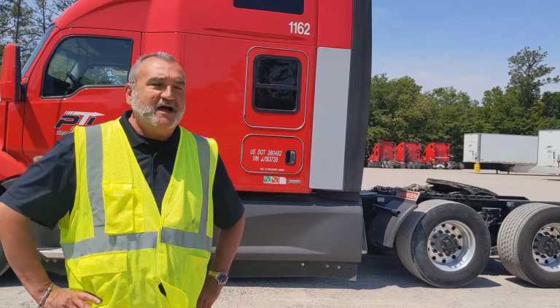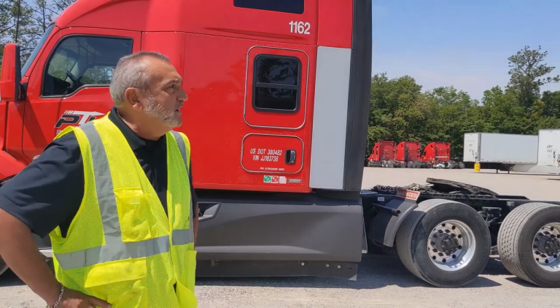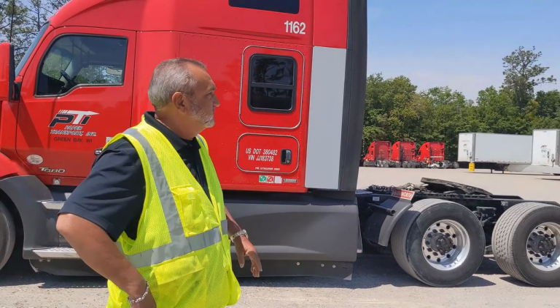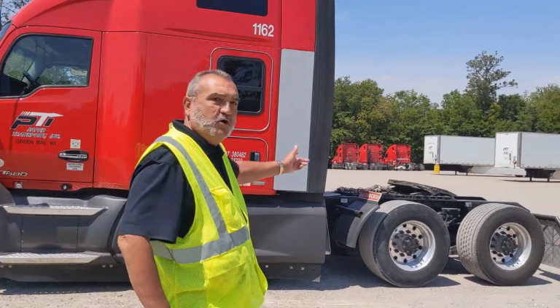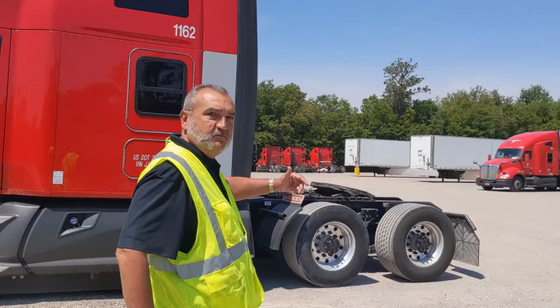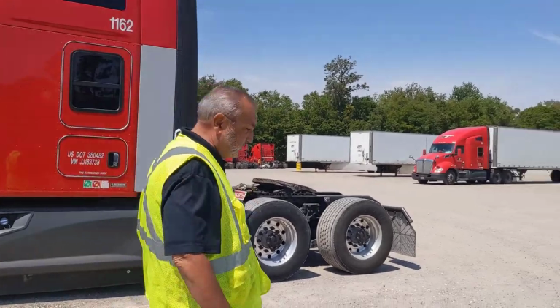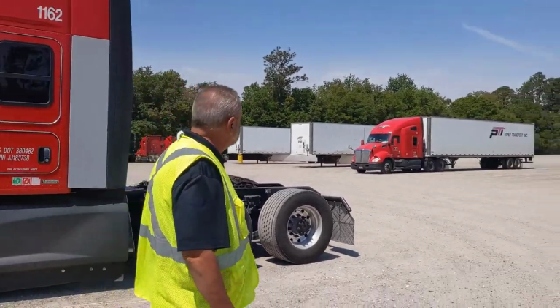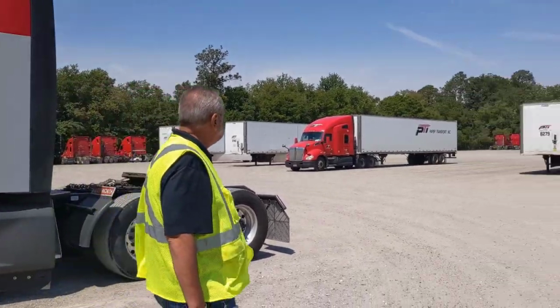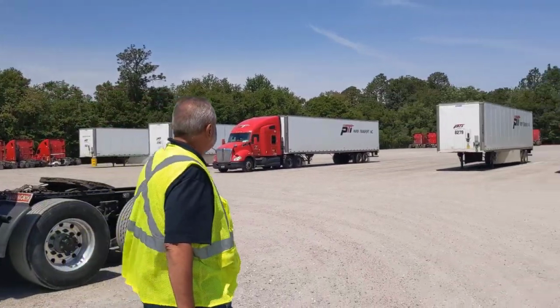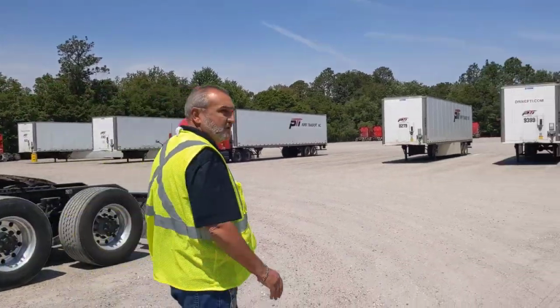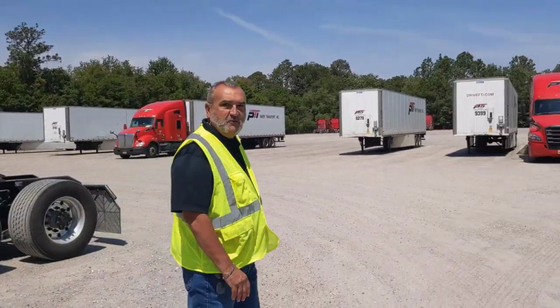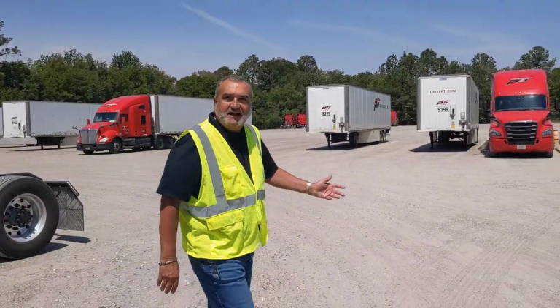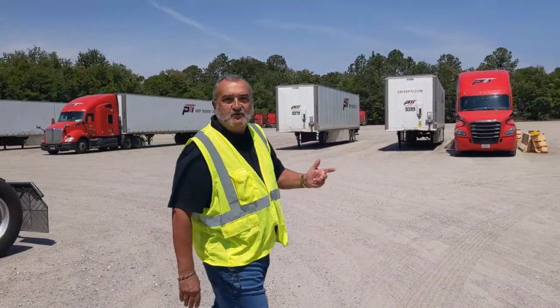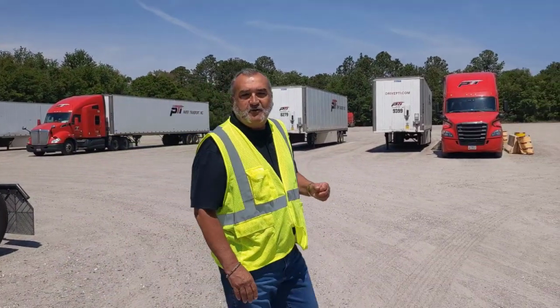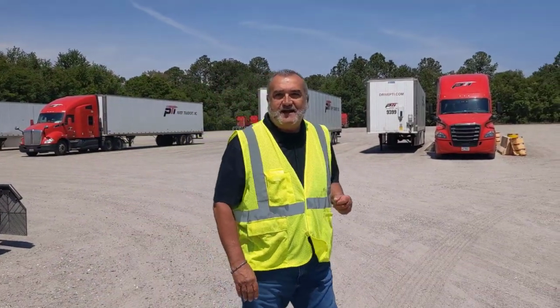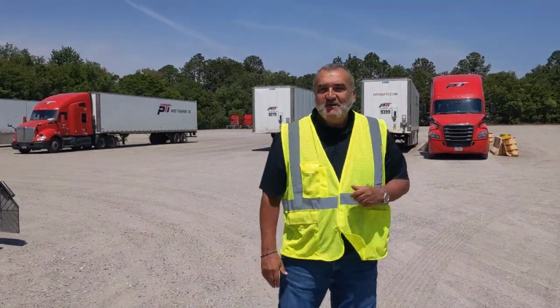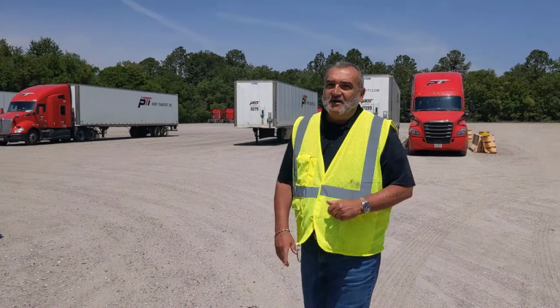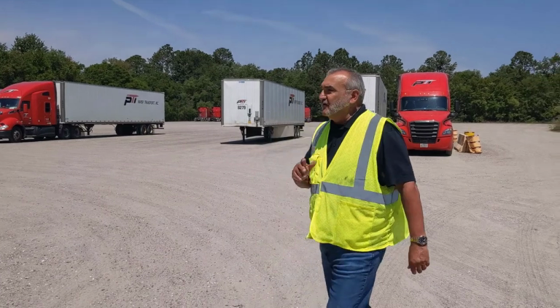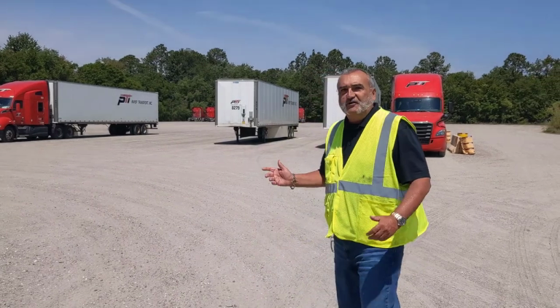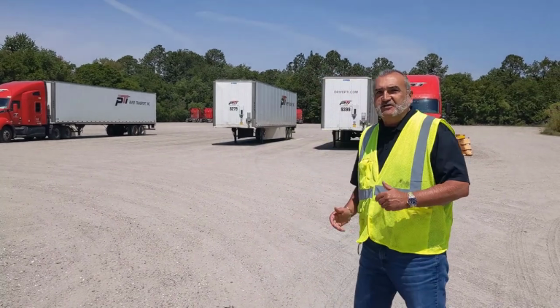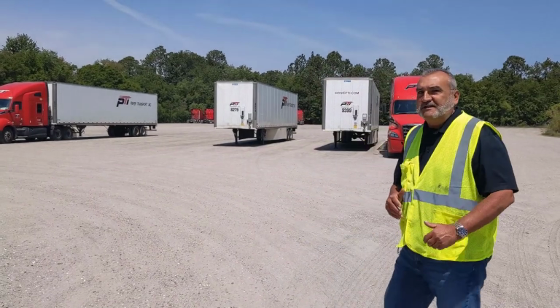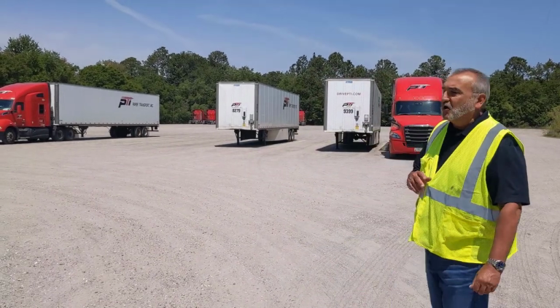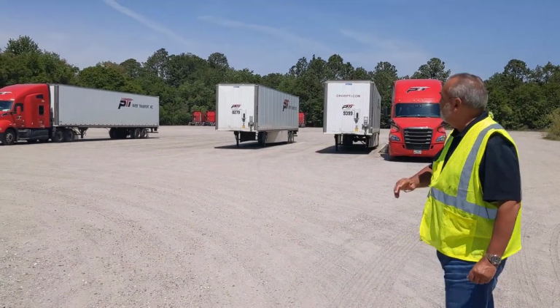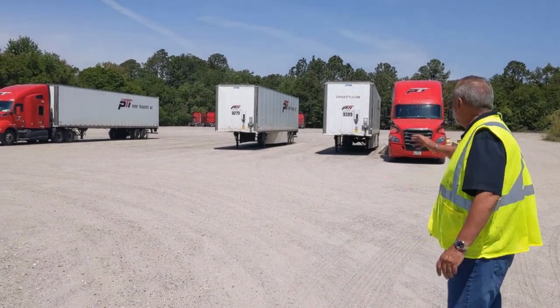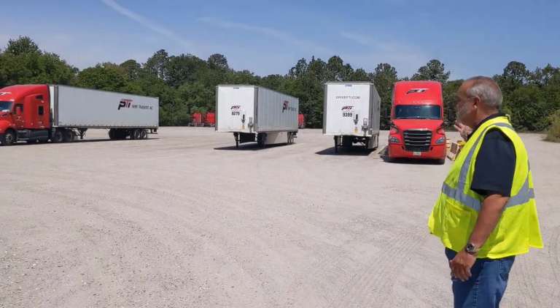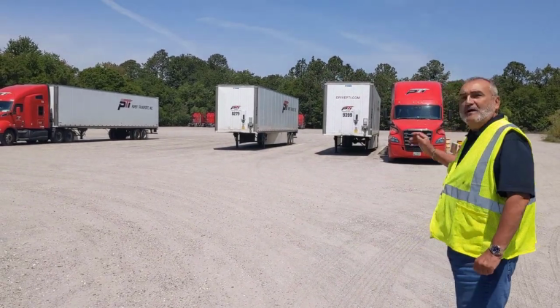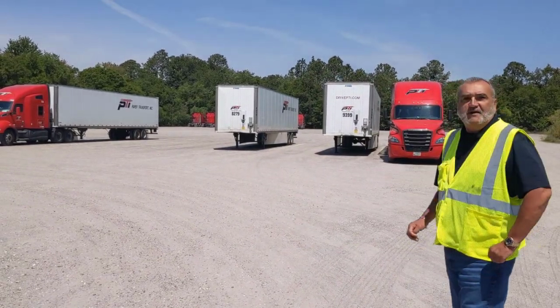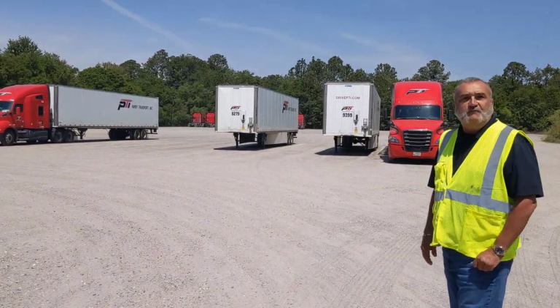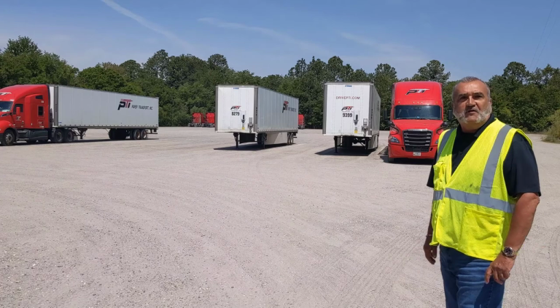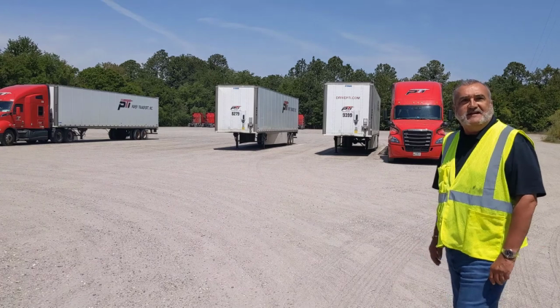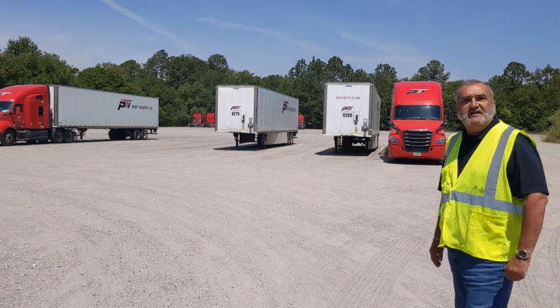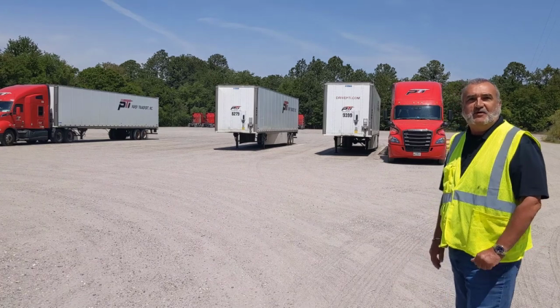Our goal was to get our drivers home and be with their families. John, let me go ahead and walk over this way so you can kind of see. We don't have a lot of trailers in here right now, but if you get a good look at this, you can see the yard is very large. We have plenty of room for all of our teammates to come in here and park.